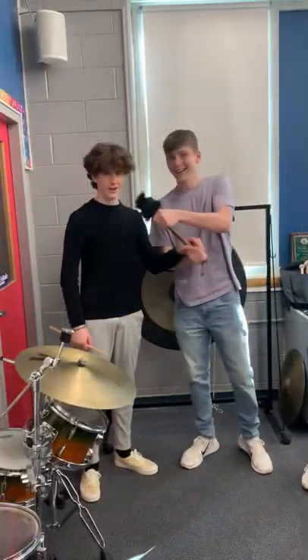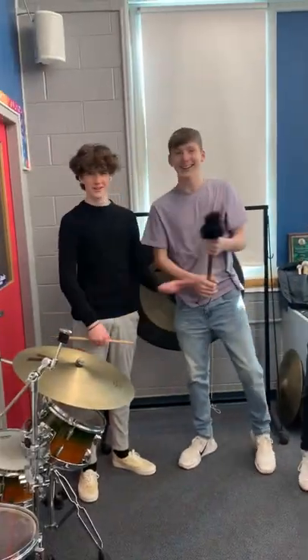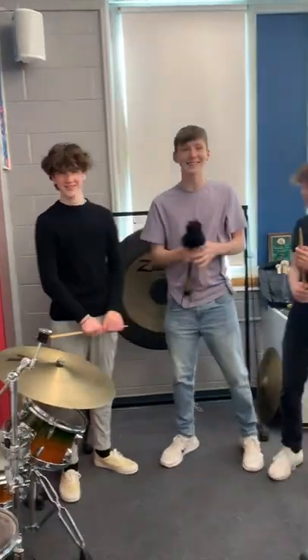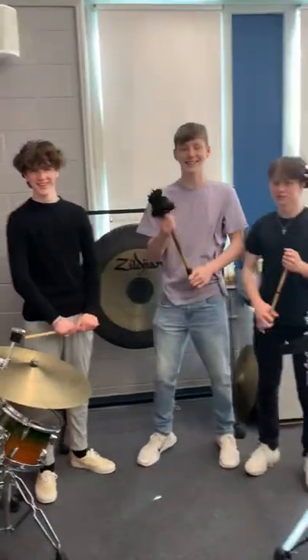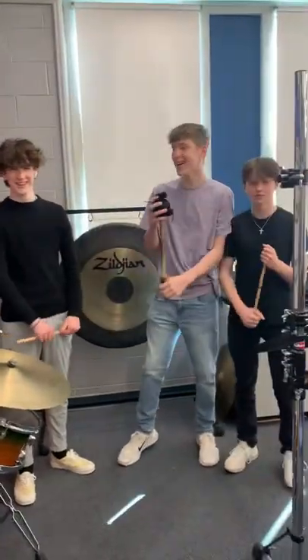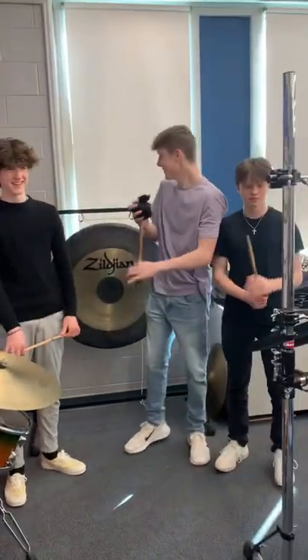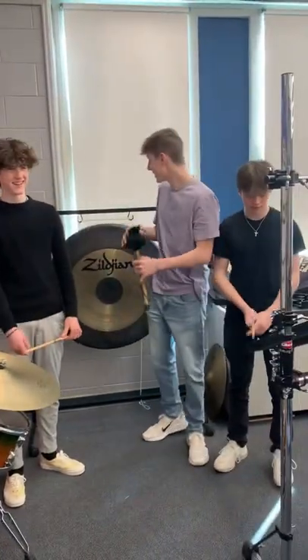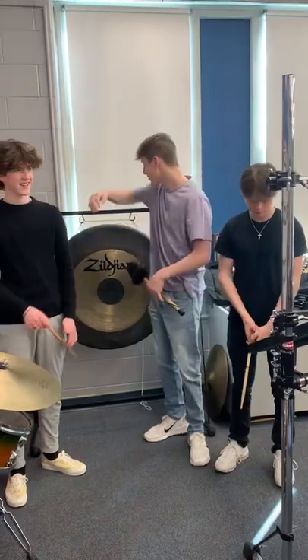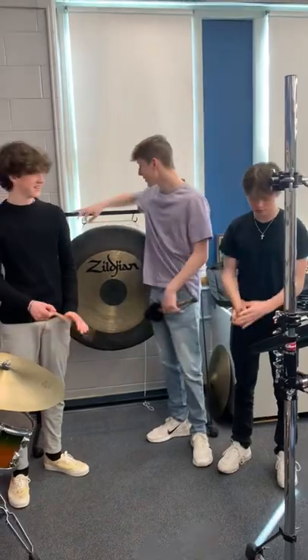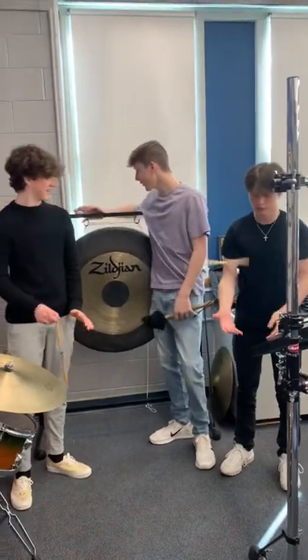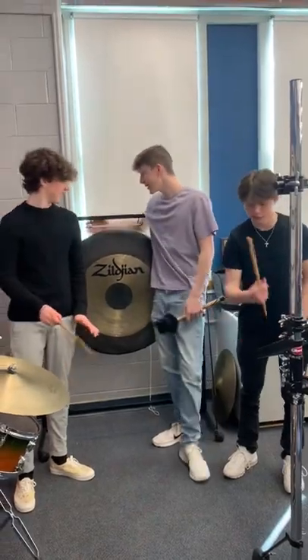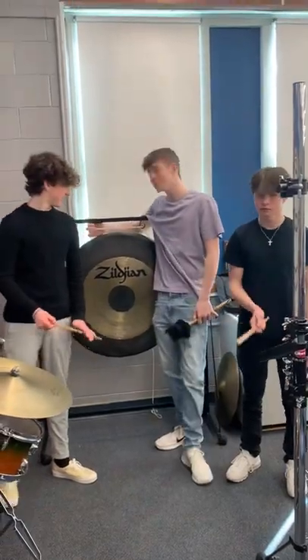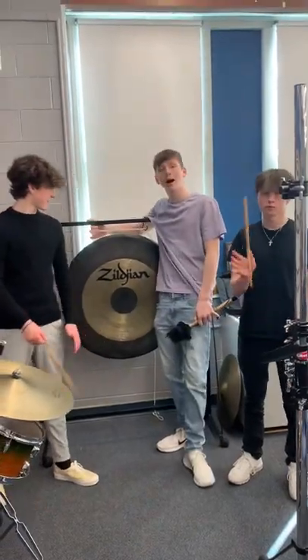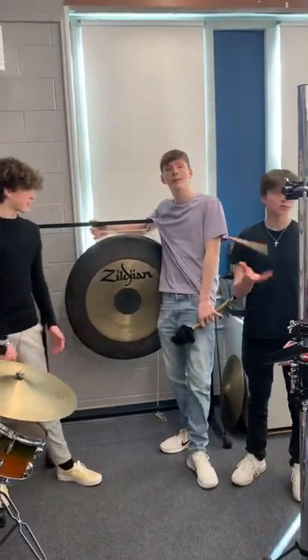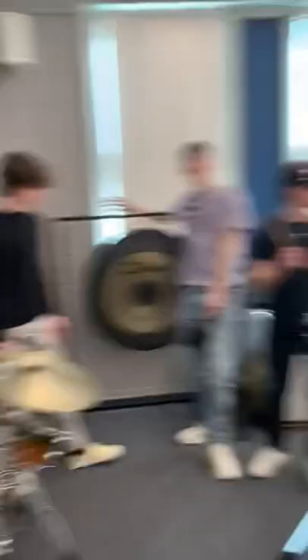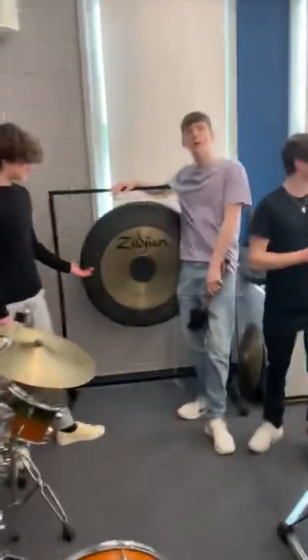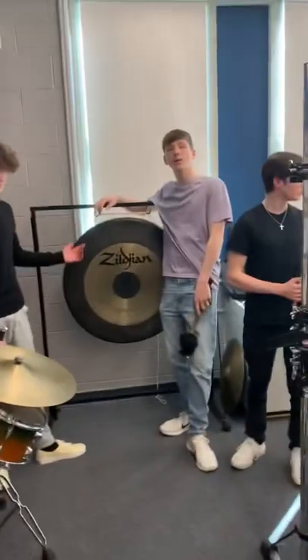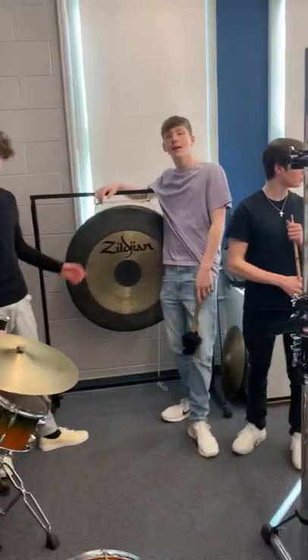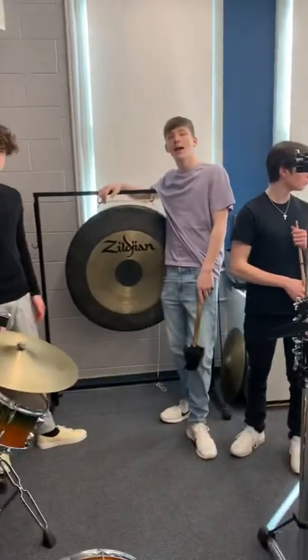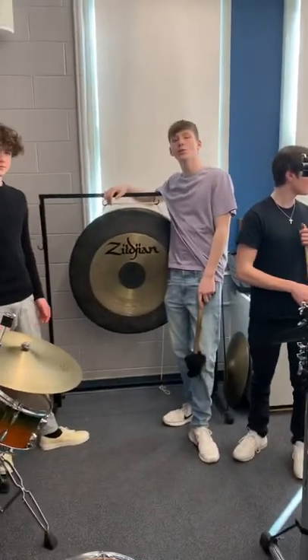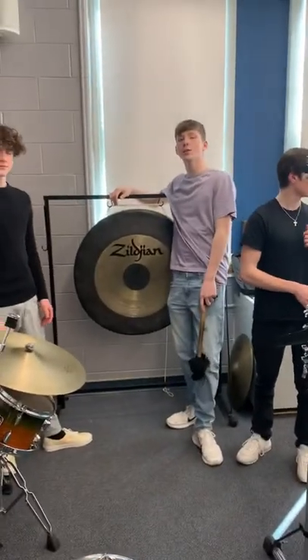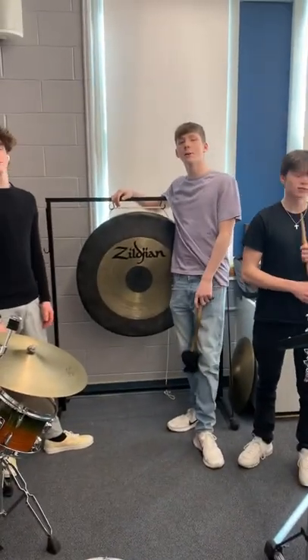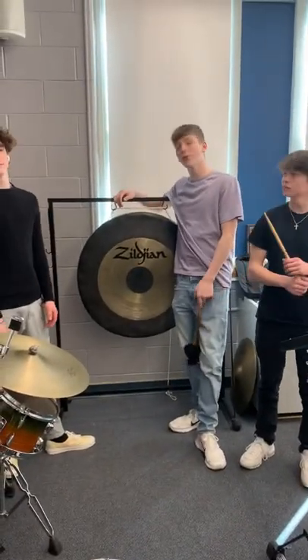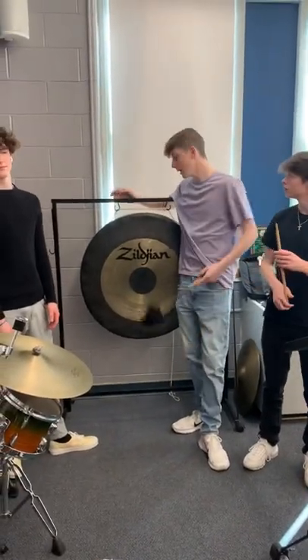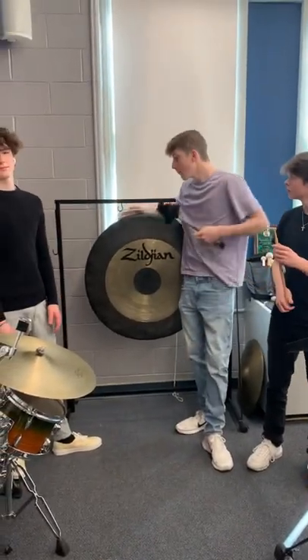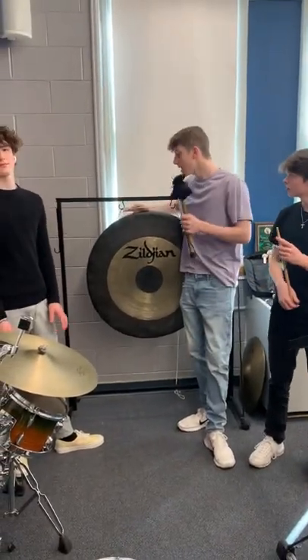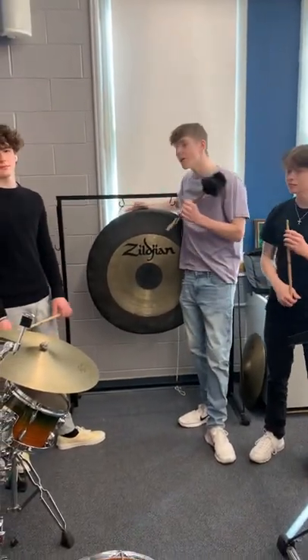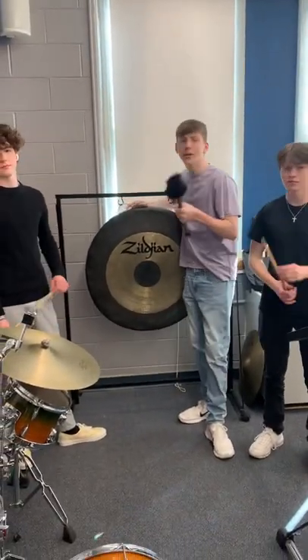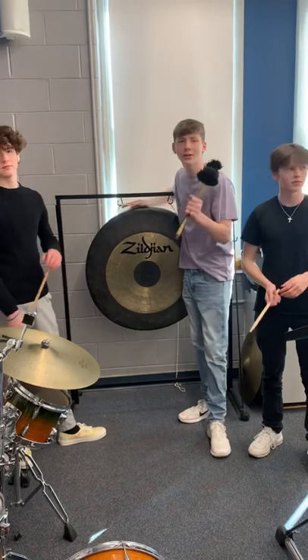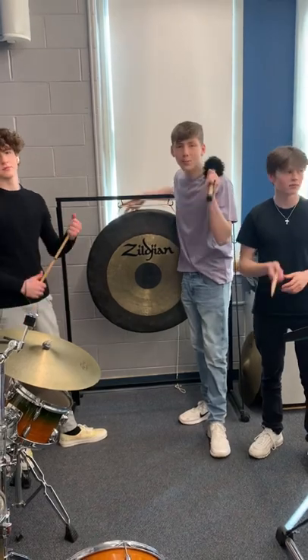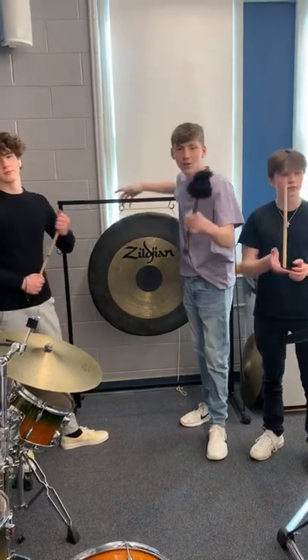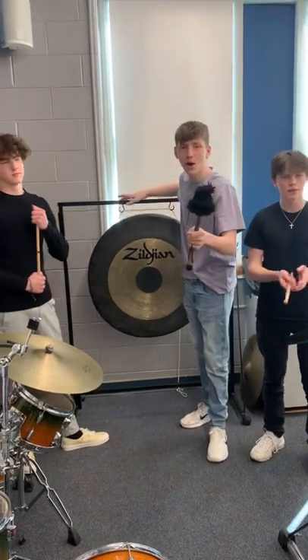Guys, today is today's YouTube video. It's been a lot of minutes since I've been on stage — usually it's about a few minutes. But today, we're going to learn how to play the gong.